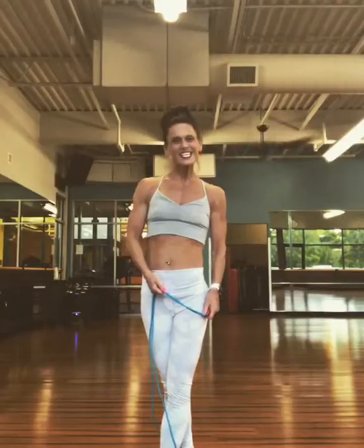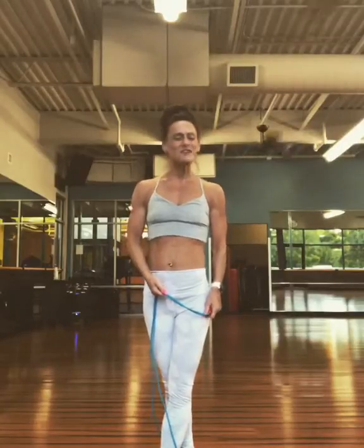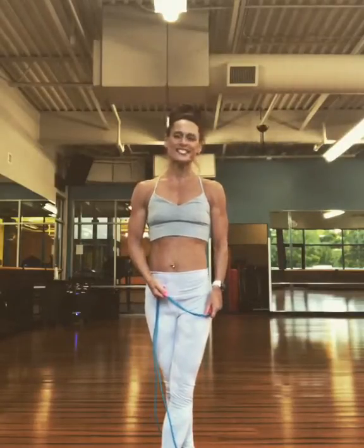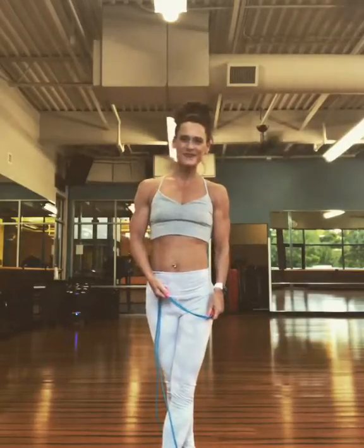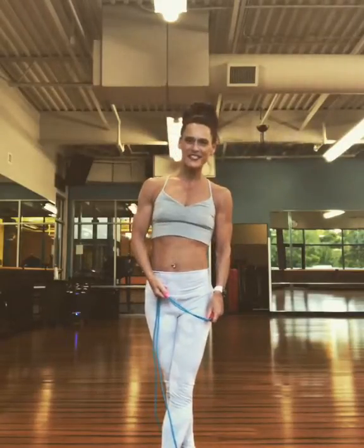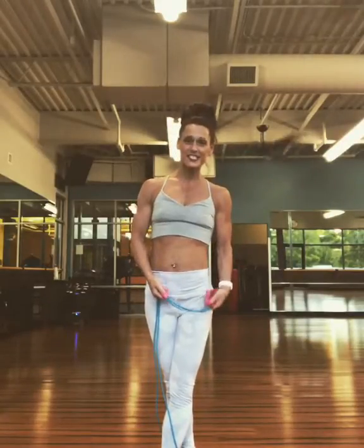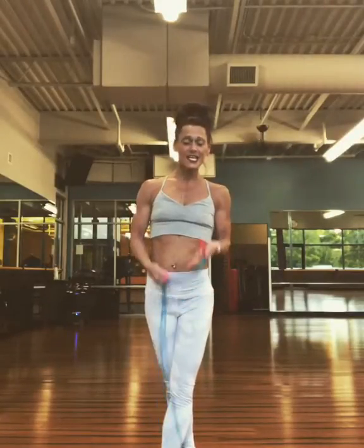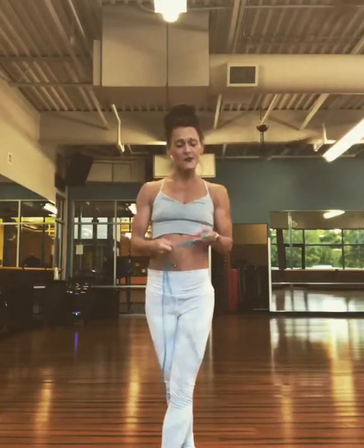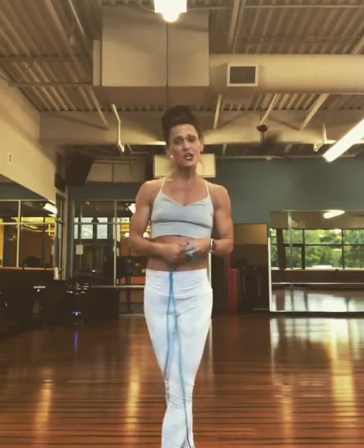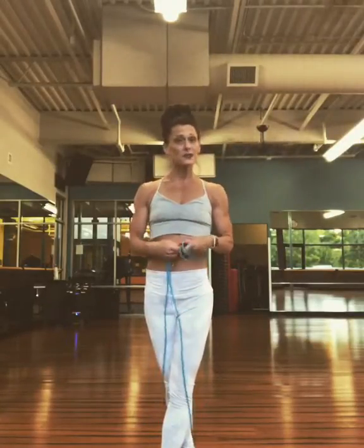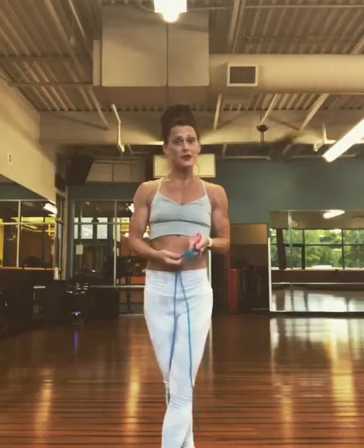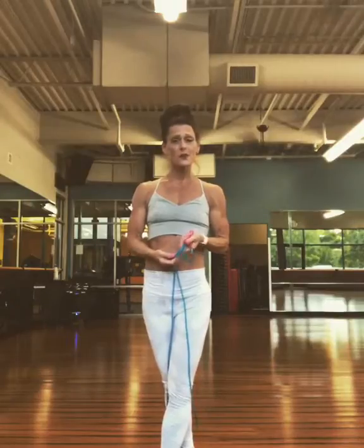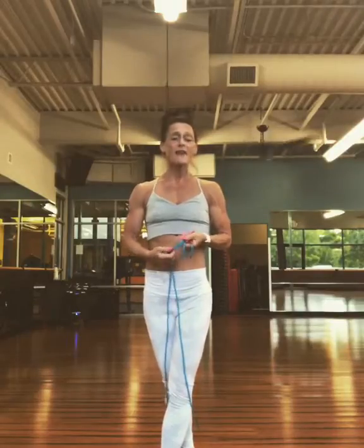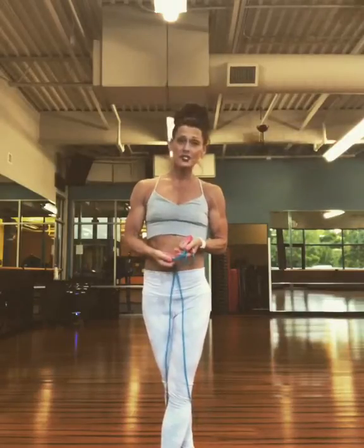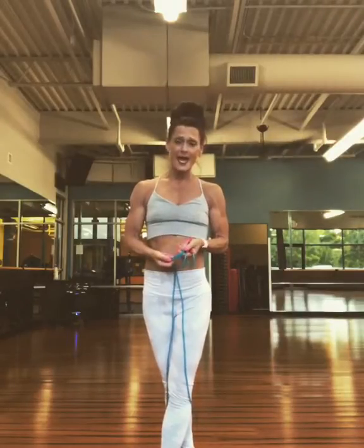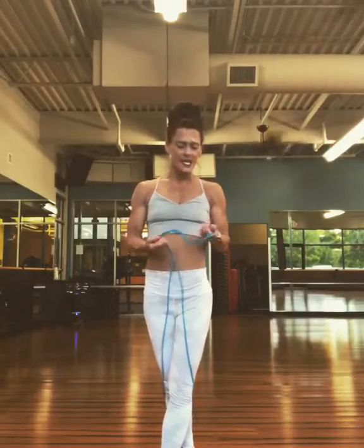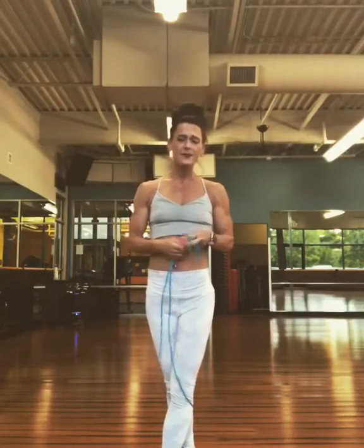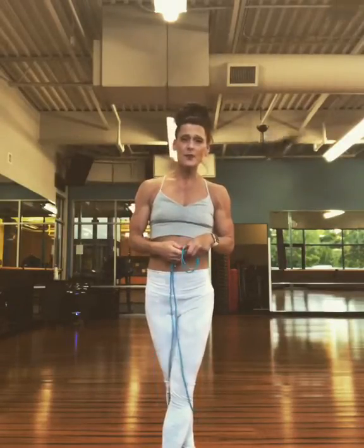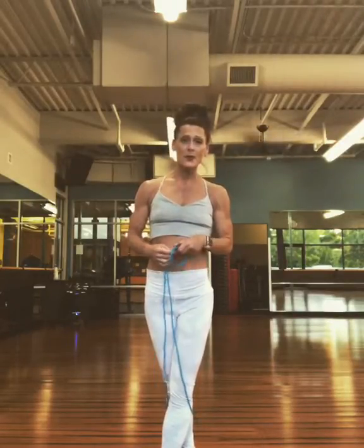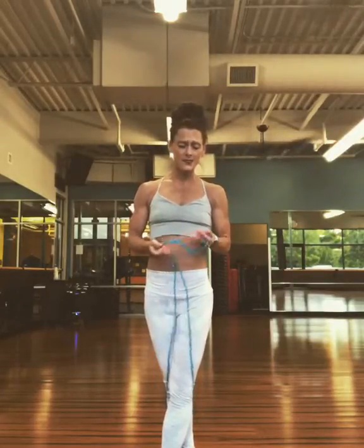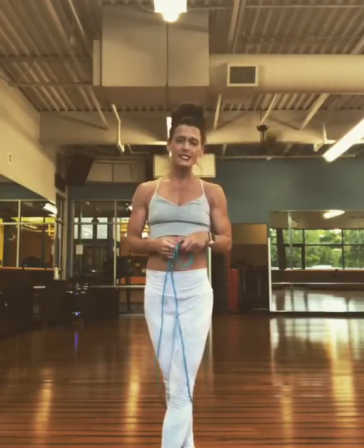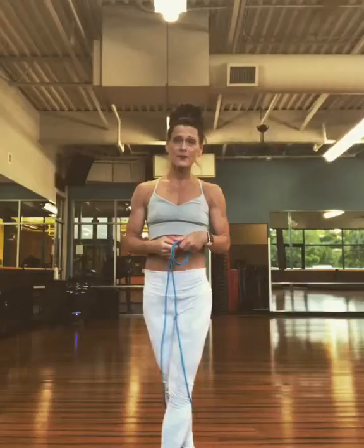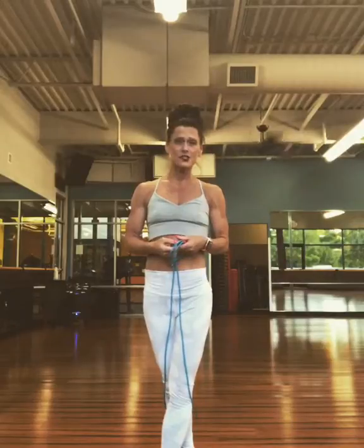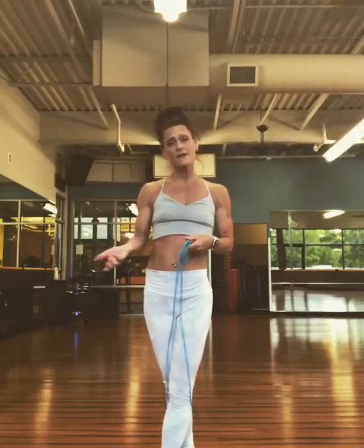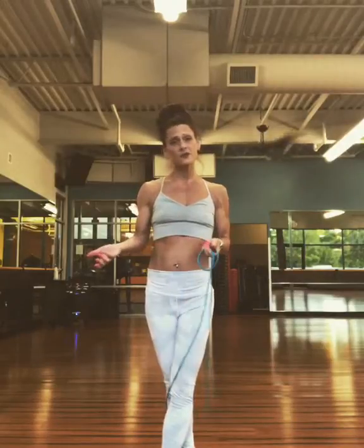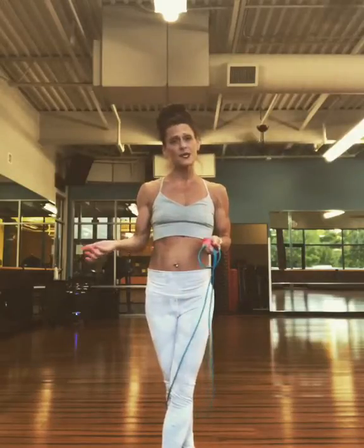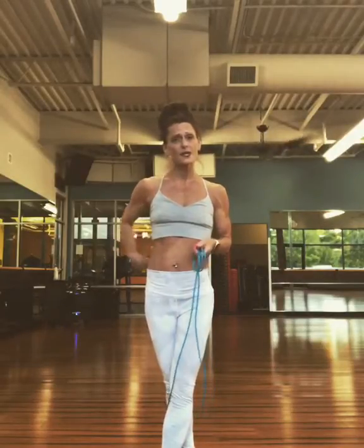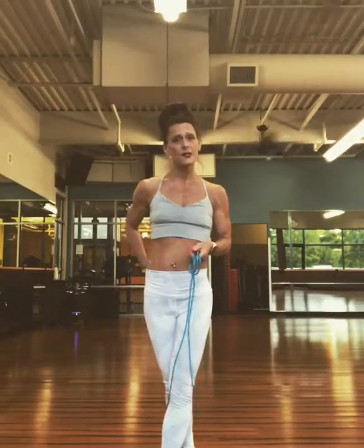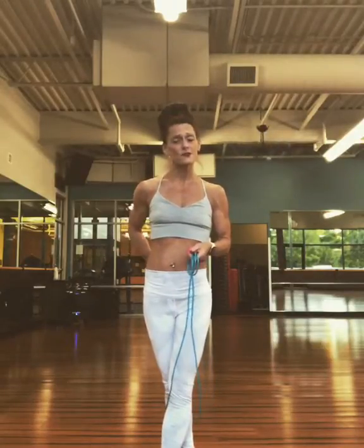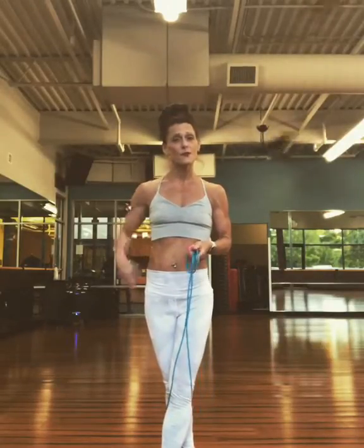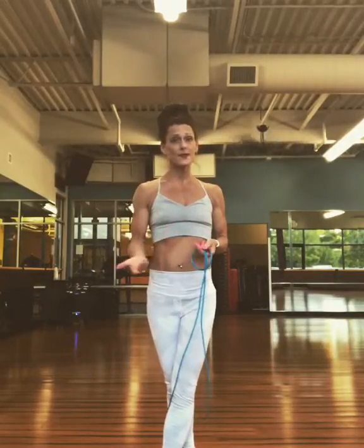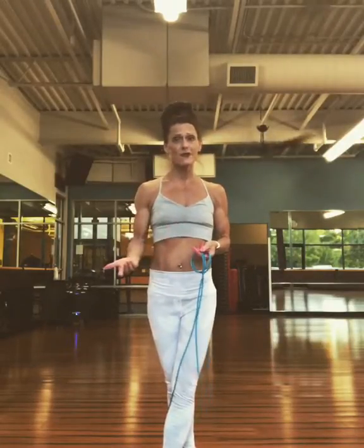Good evening and welcome to day 21 of Alex's Fit as Fuck. Today we're going to talk a little bit about jump rope. I've mentioned it in the past. I keep this rope in my purse so that I can take it with me into the gym. If I have a few extra minutes I might pull it out so I can jump some rope and burn some extra calories.